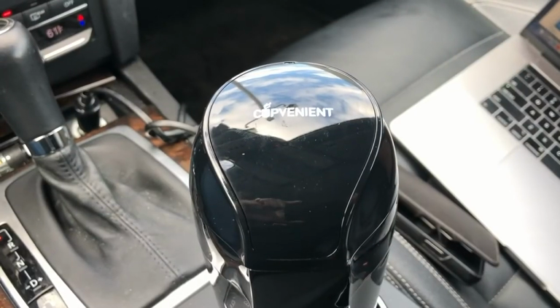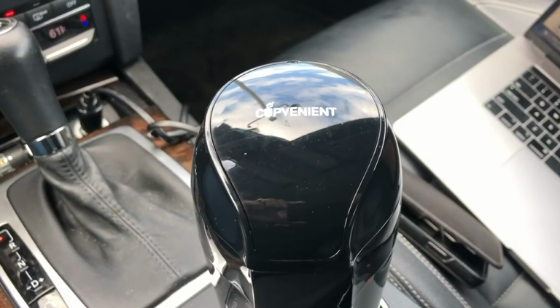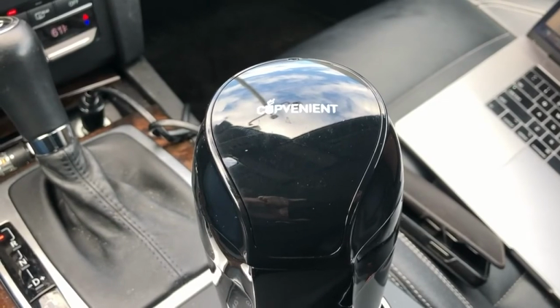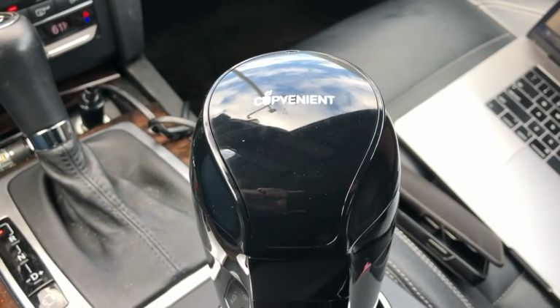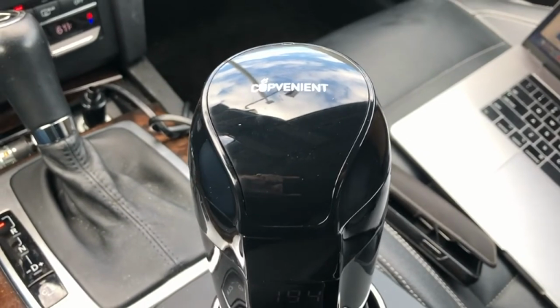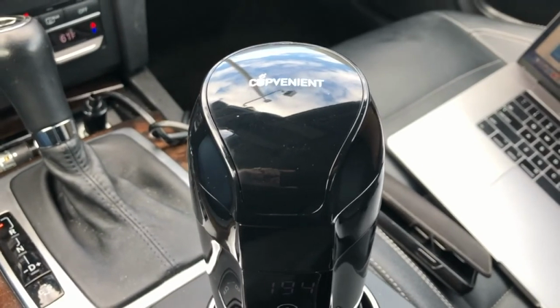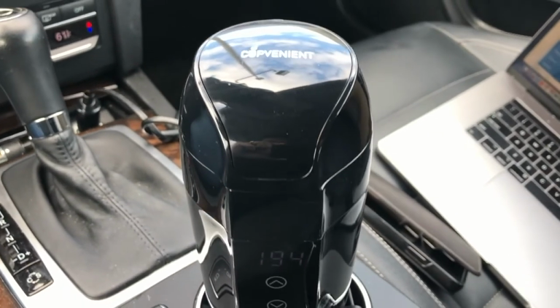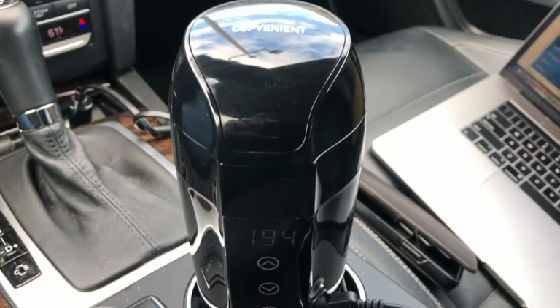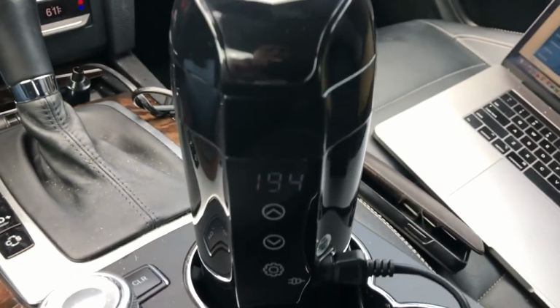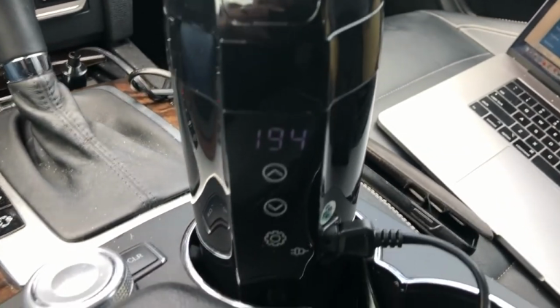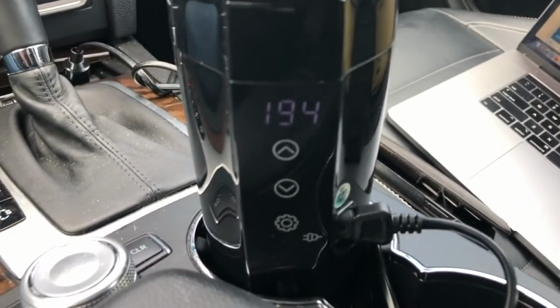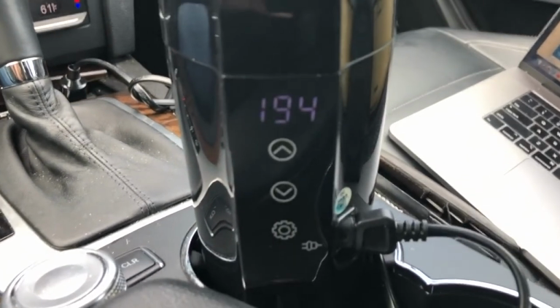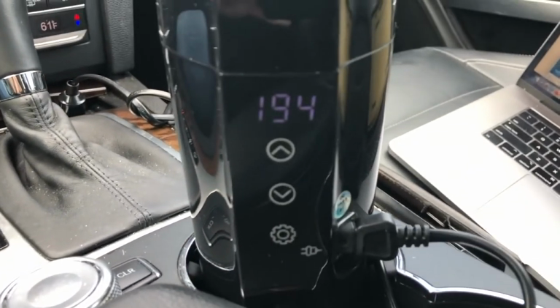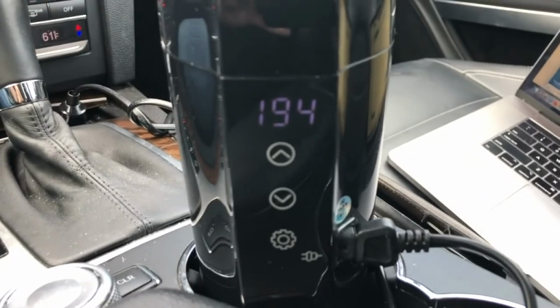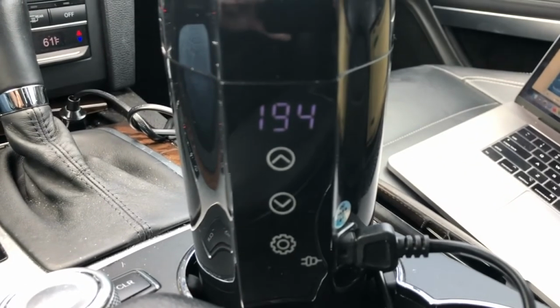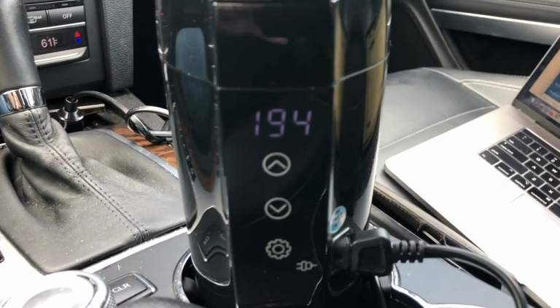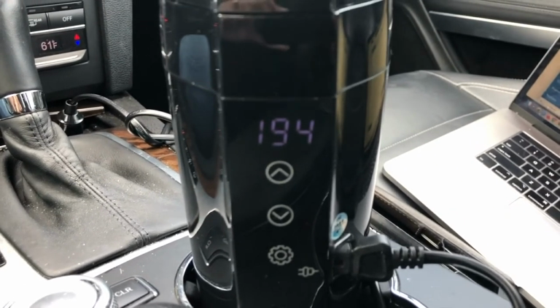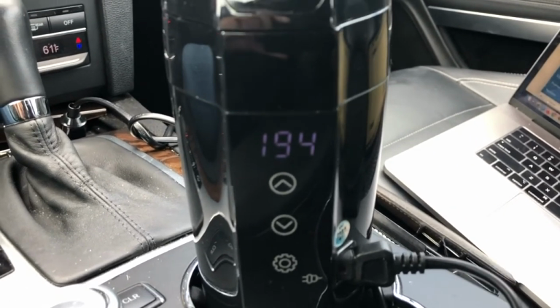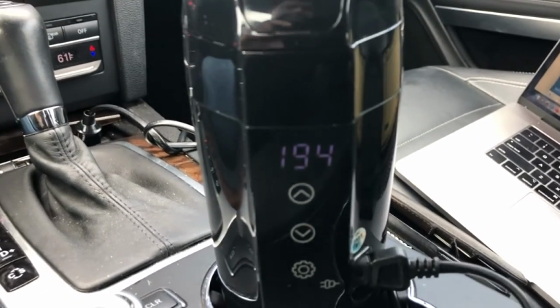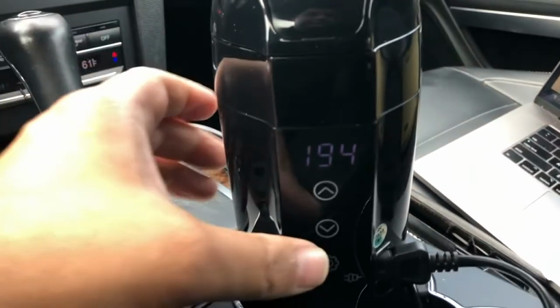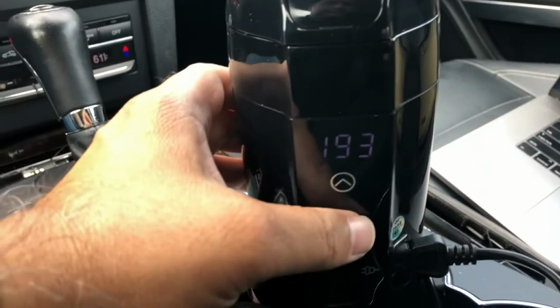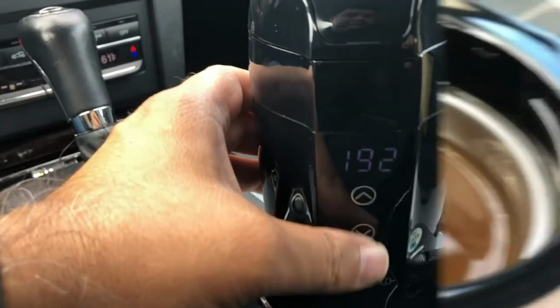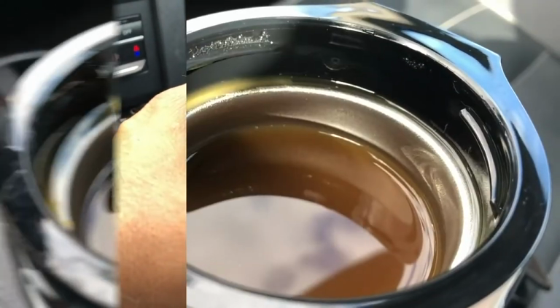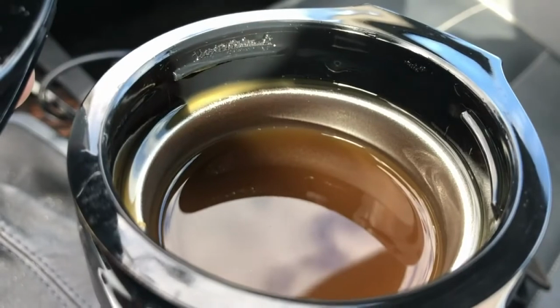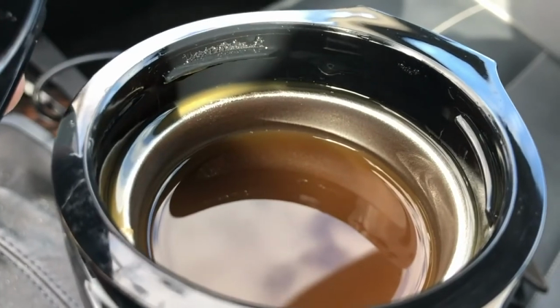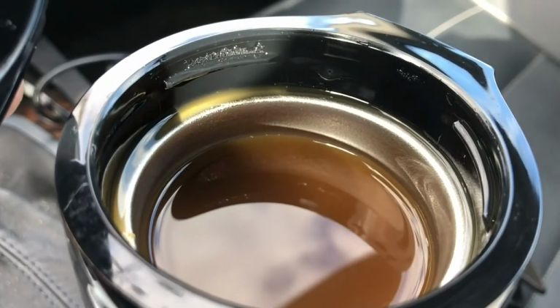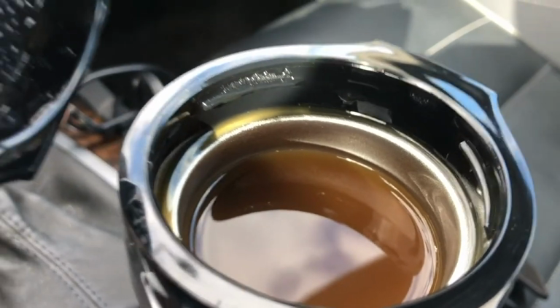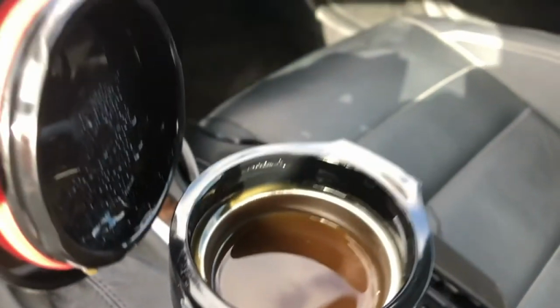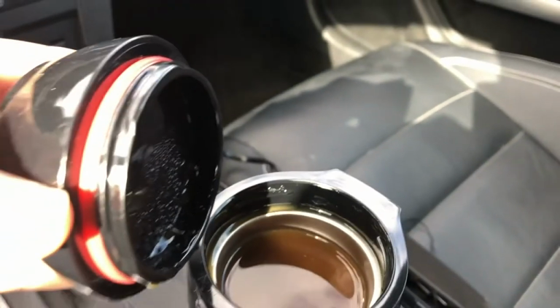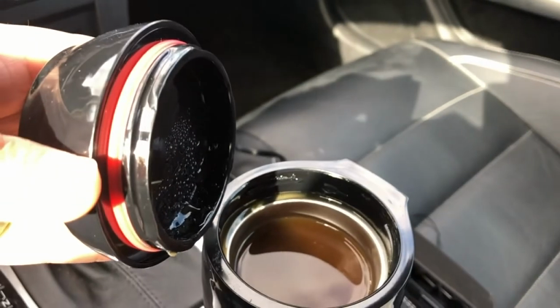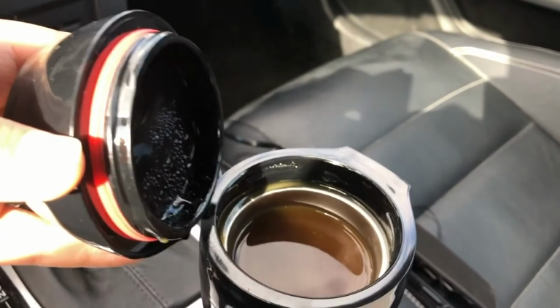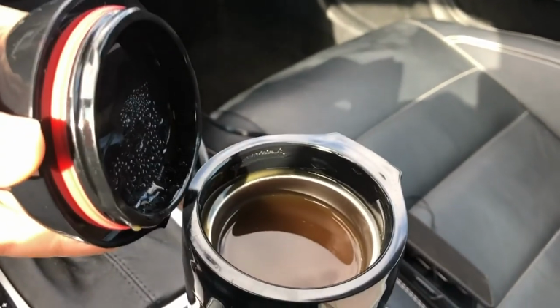The lid stays on very well with its twist lock setup, and the outside of the mug gets slightly warm and not too hot. It also looks great with its sleek design. The mug holds close to 12 ounces, which is about a large size coffee cup.